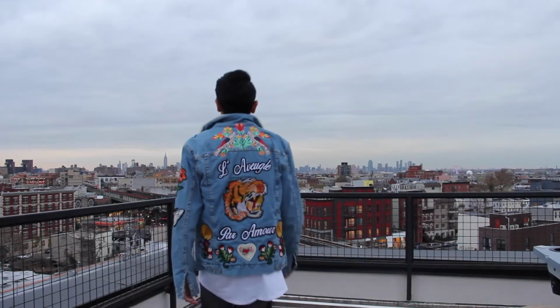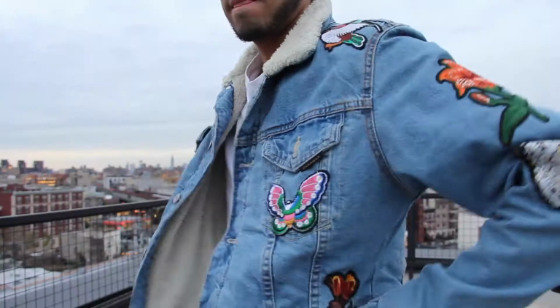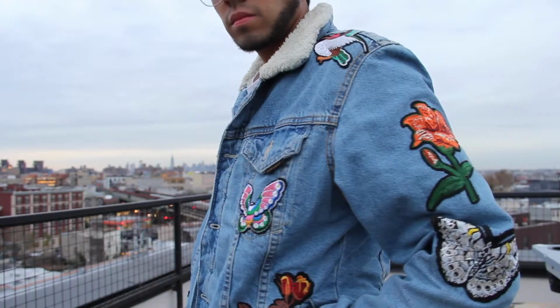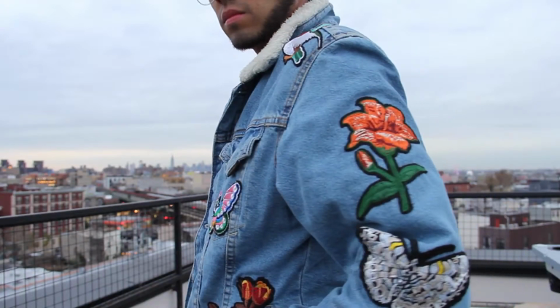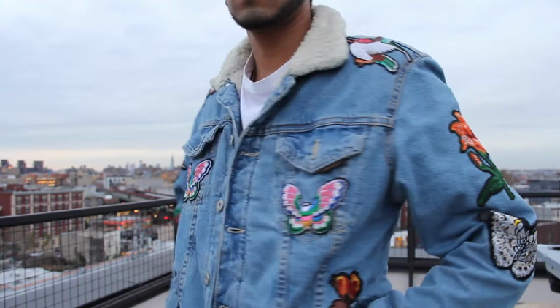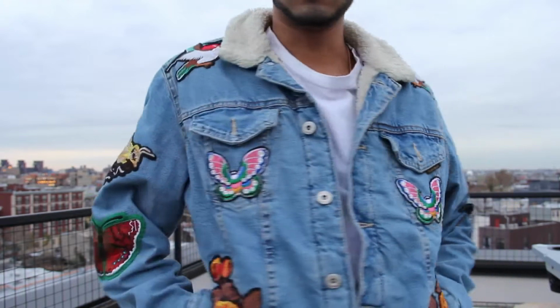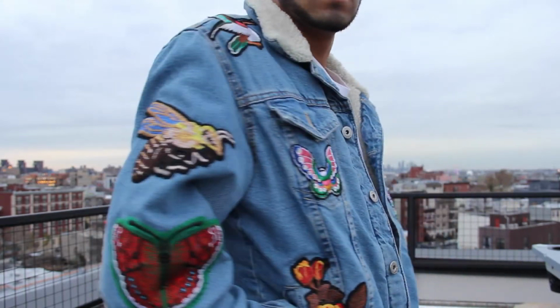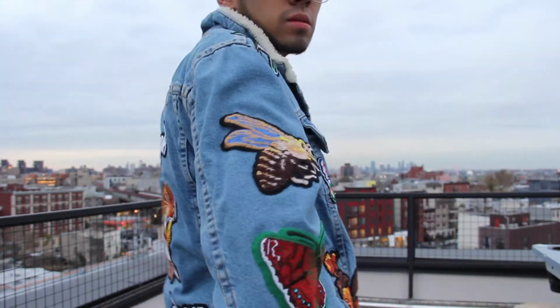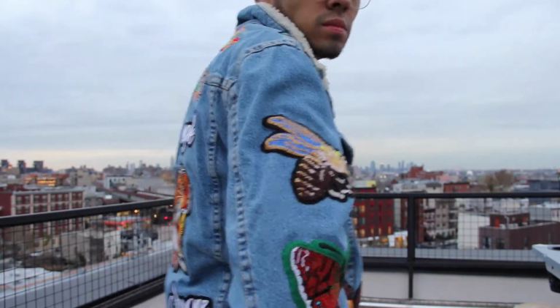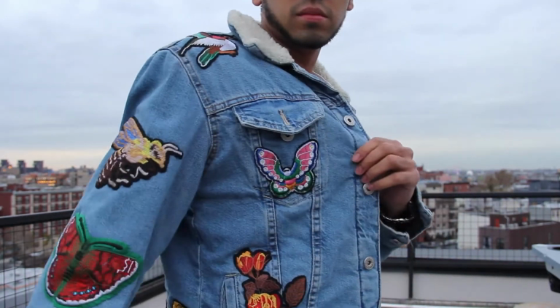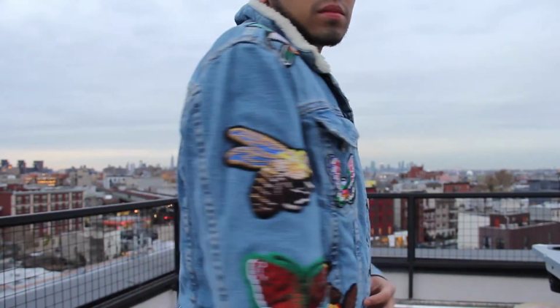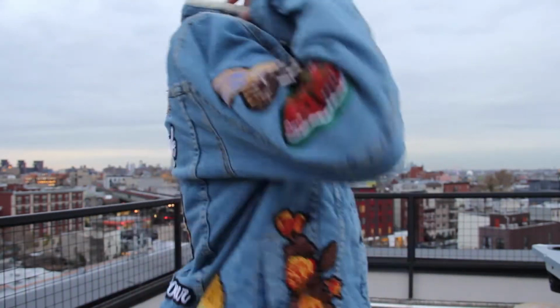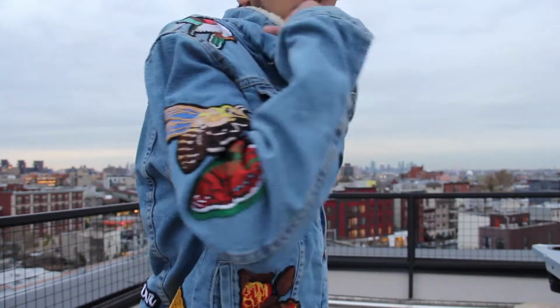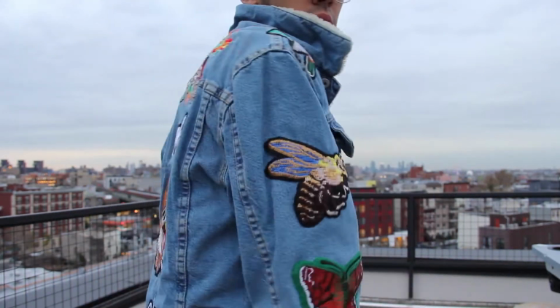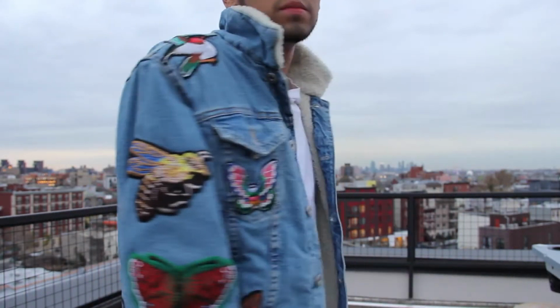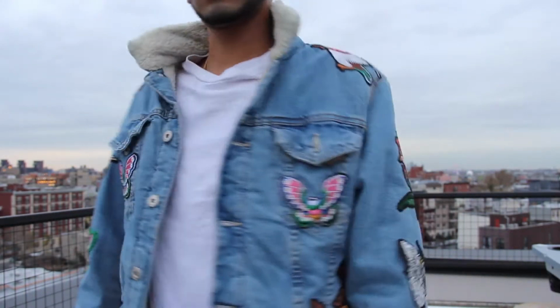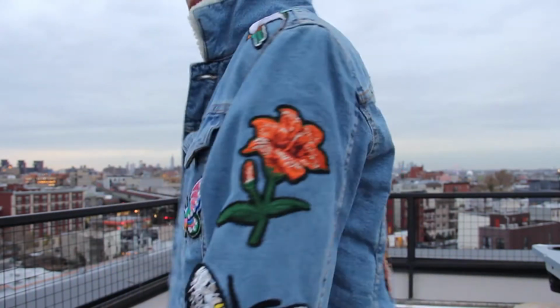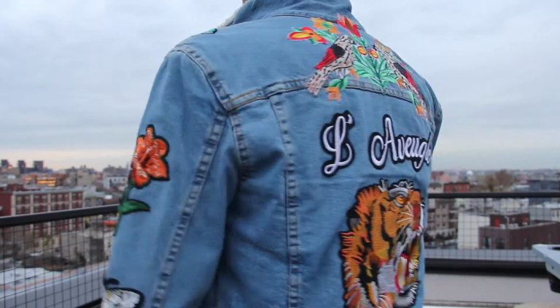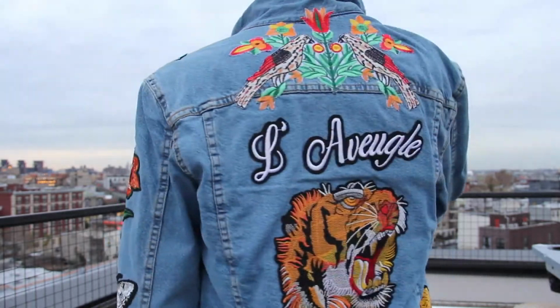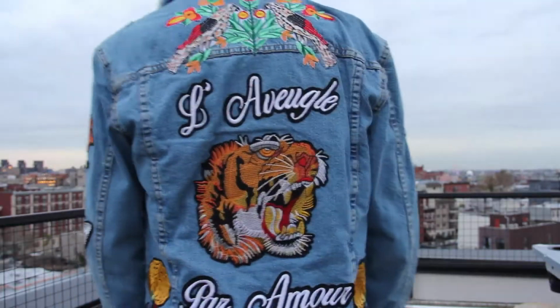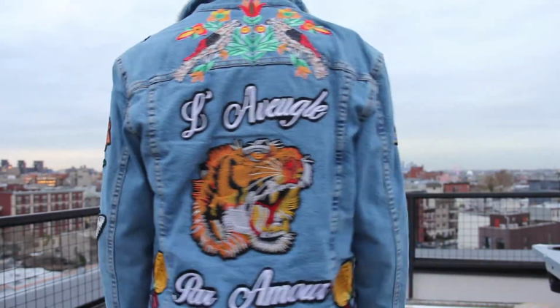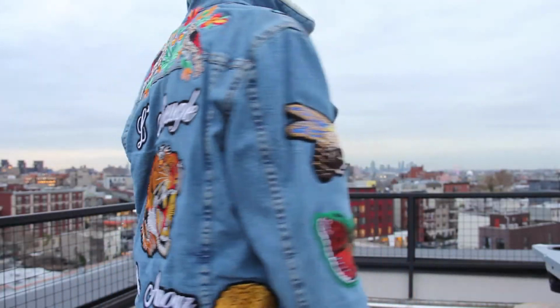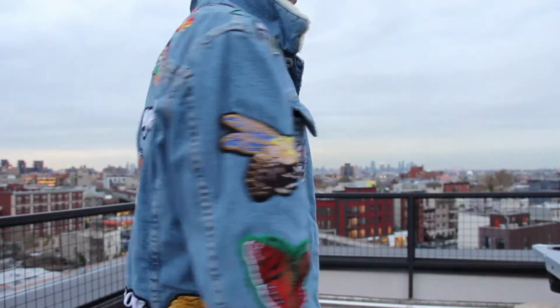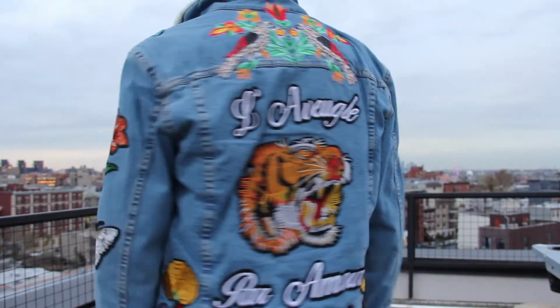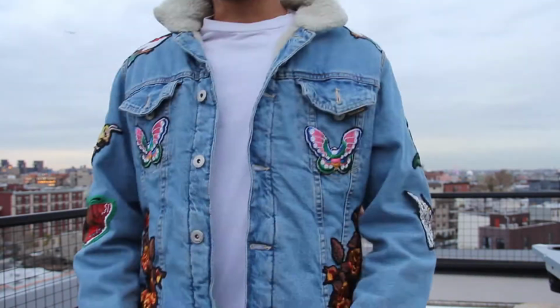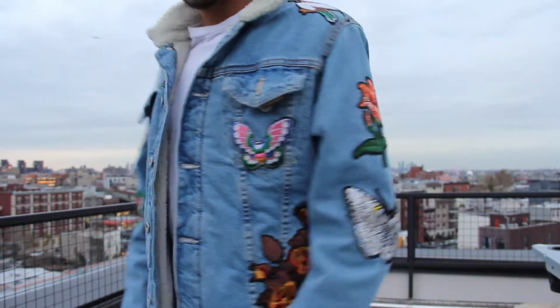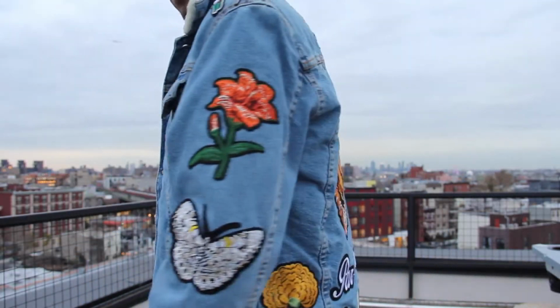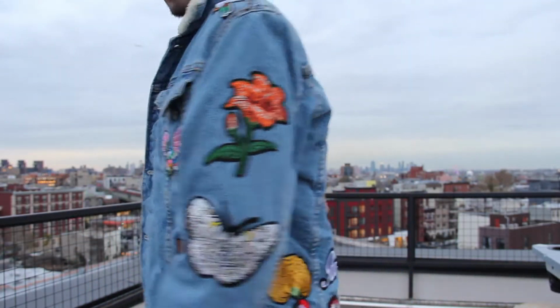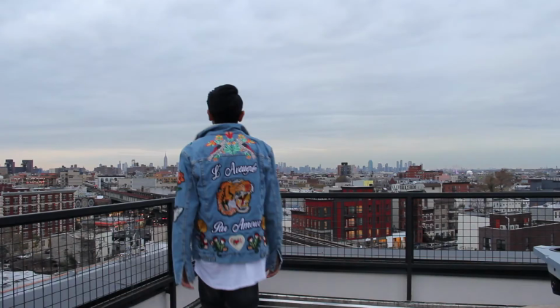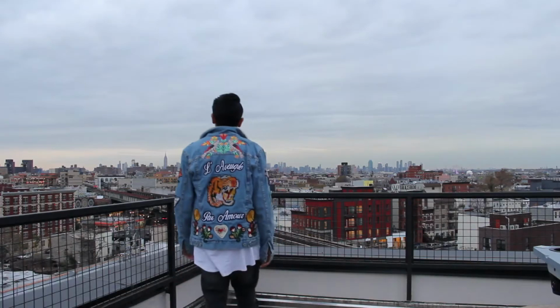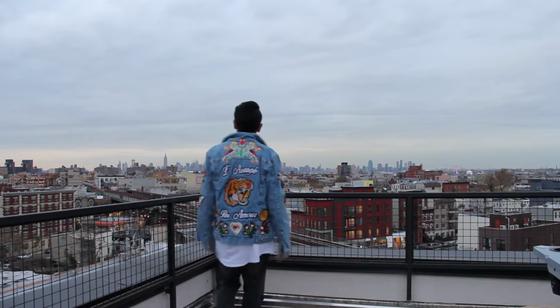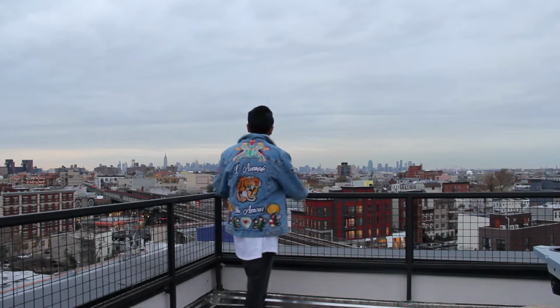All in all, it honestly looks so good. The patches are insane and you literally save yourself five thousand dollars. Look how dope it is.